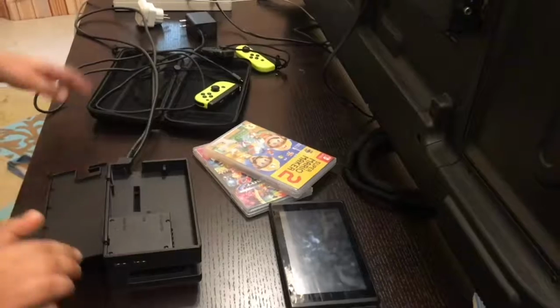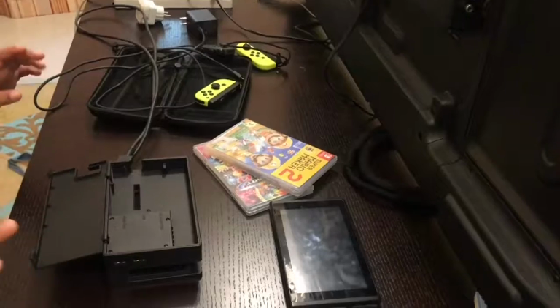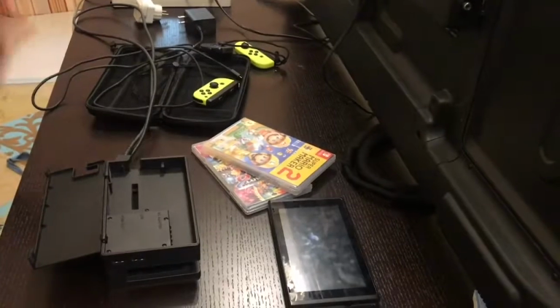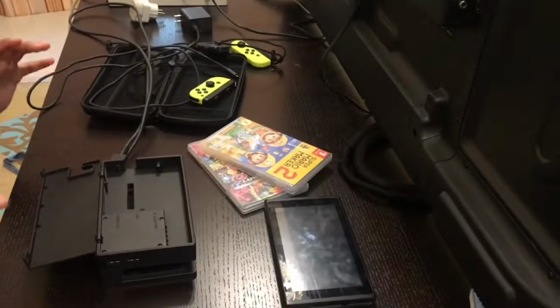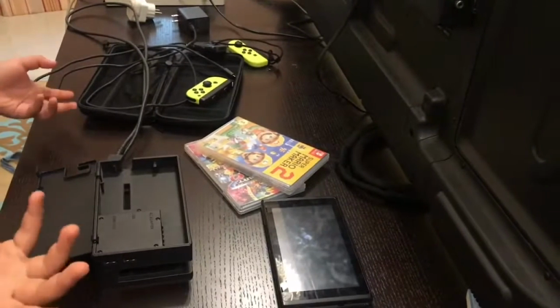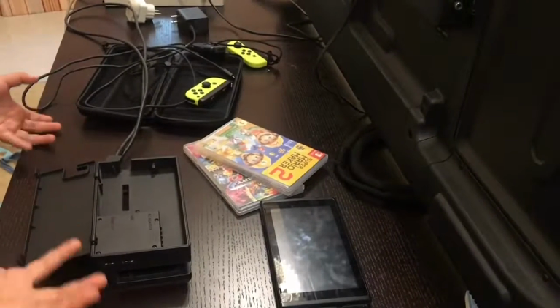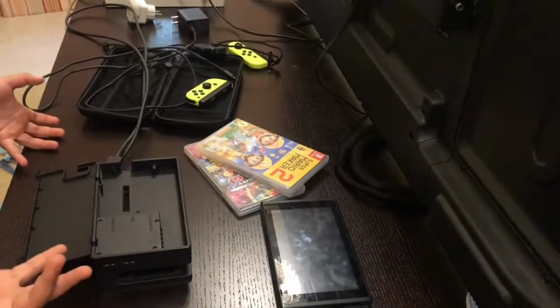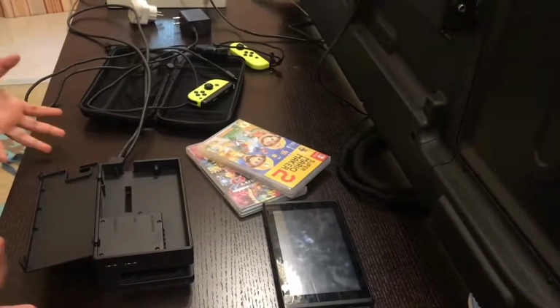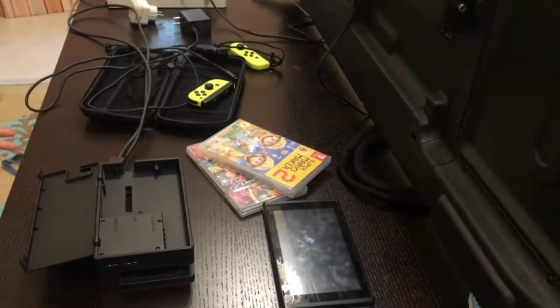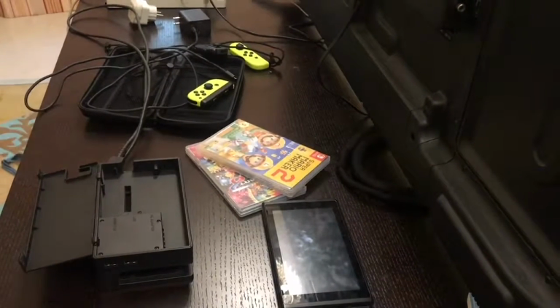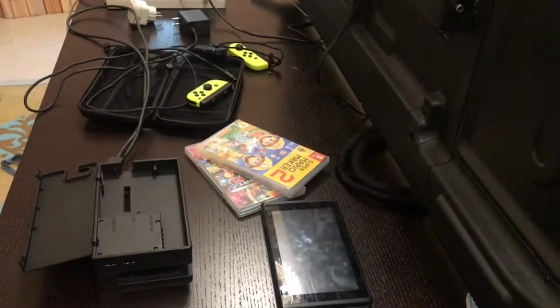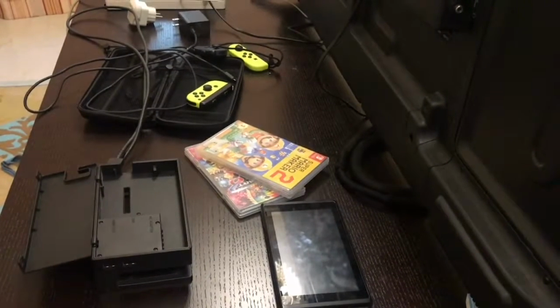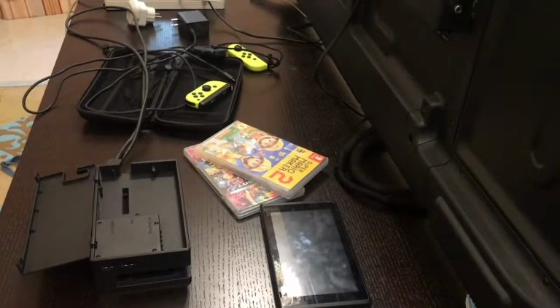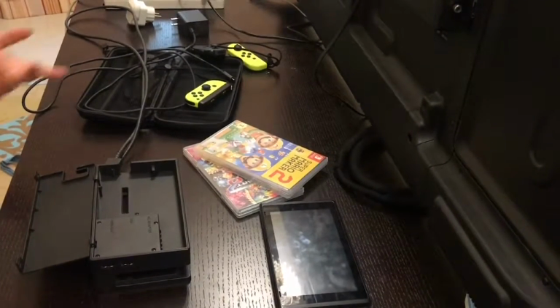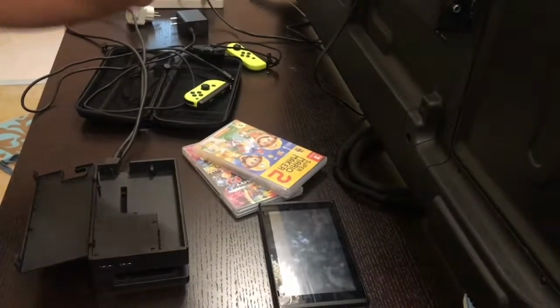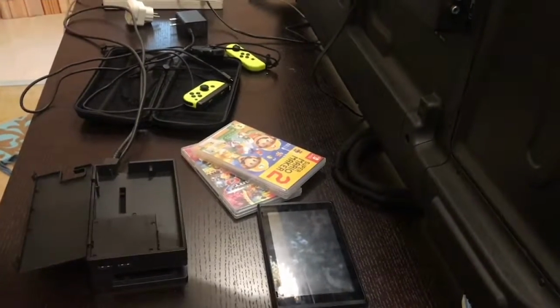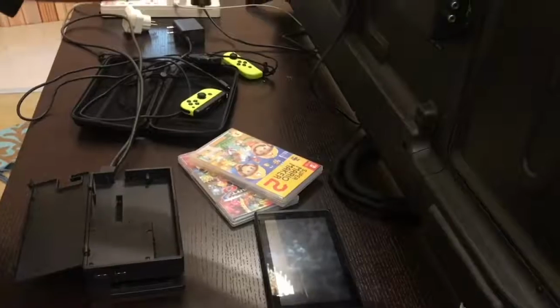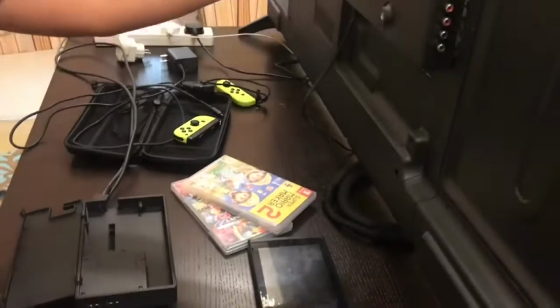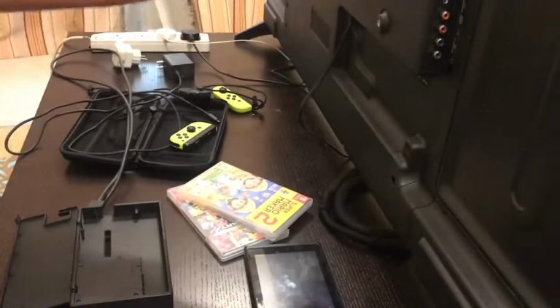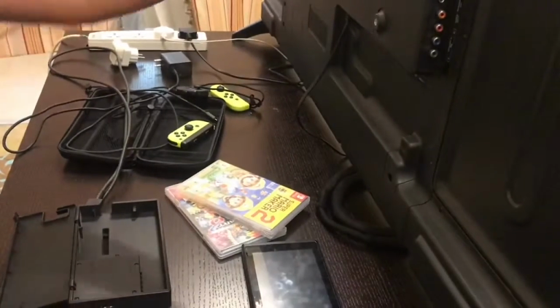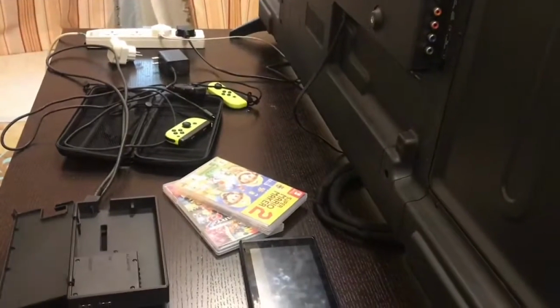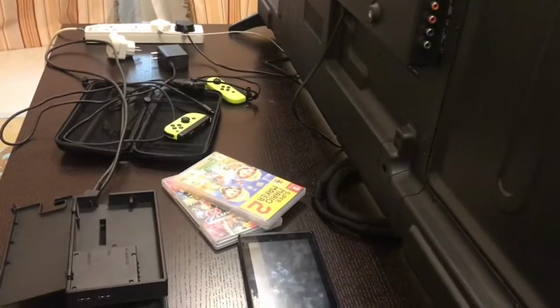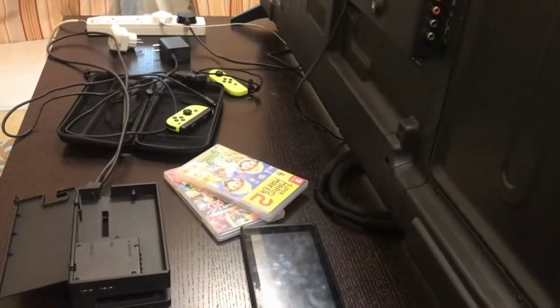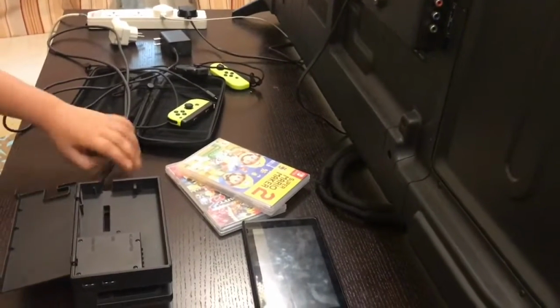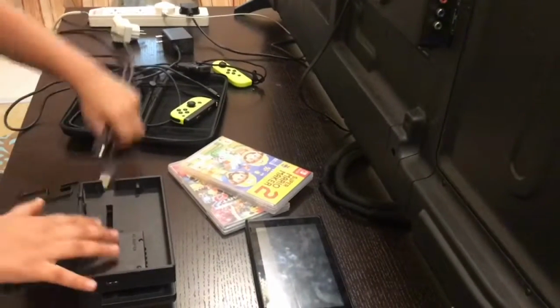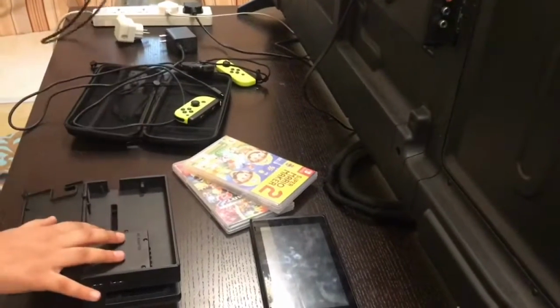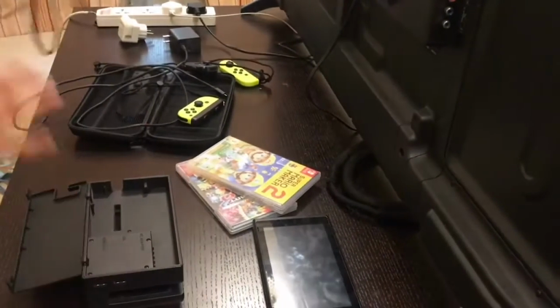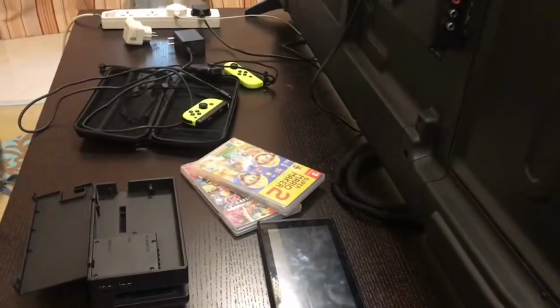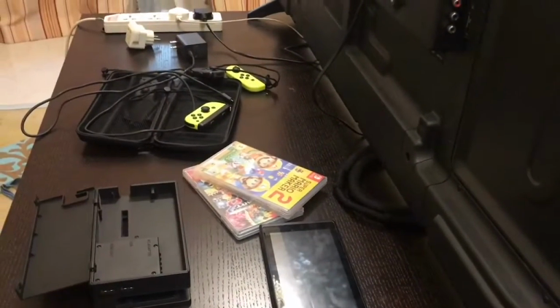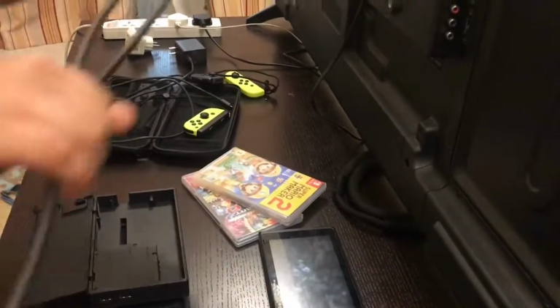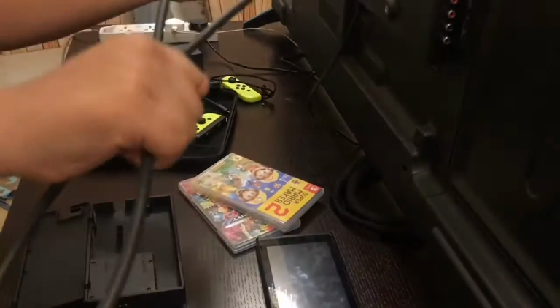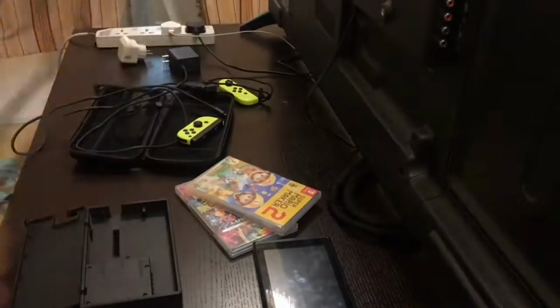Hey guys, what's up! Today I'm going to be showing you how to plug in and connect a Switch into this TV, or any TV. The first thing you need is the HDMI wire right here.